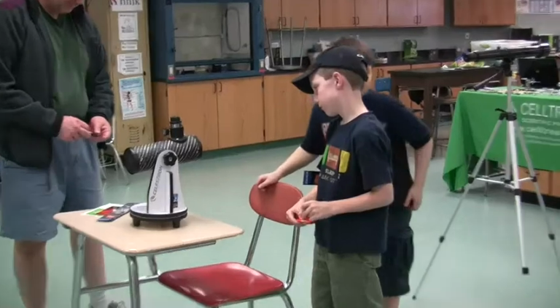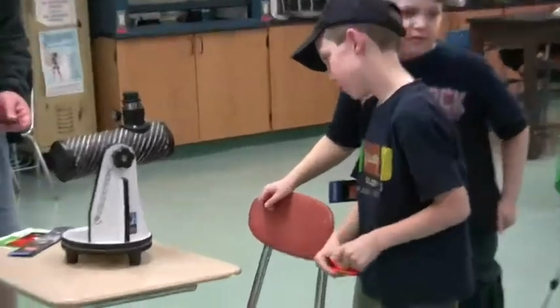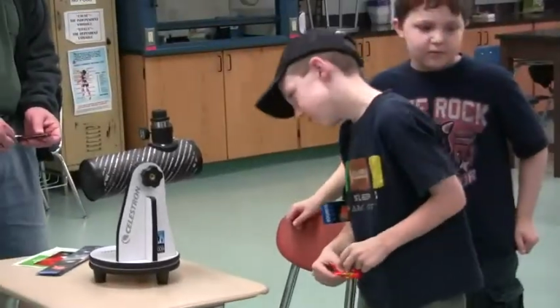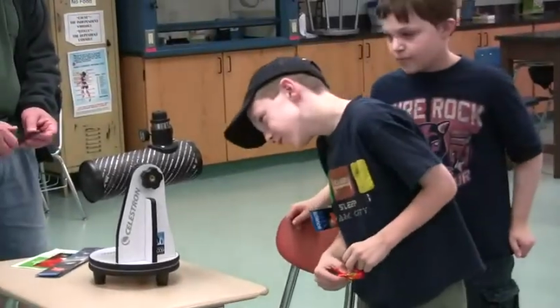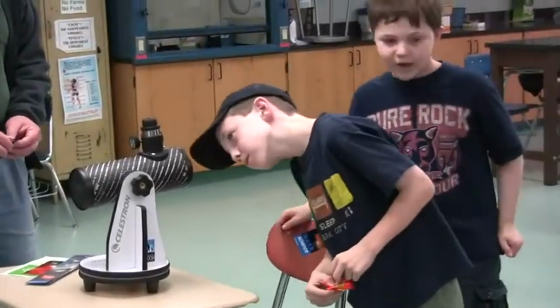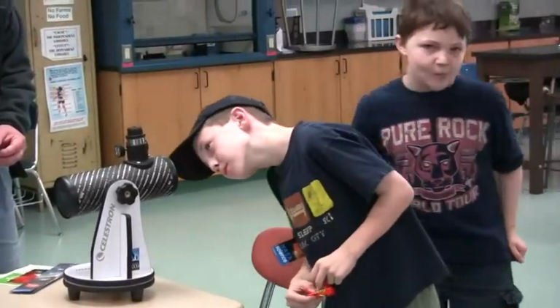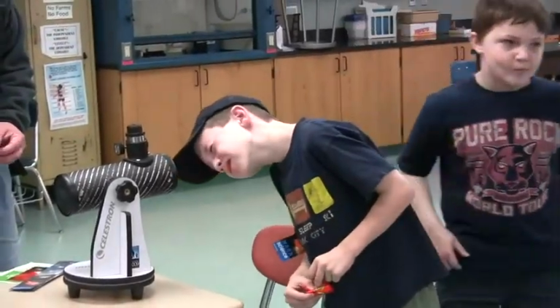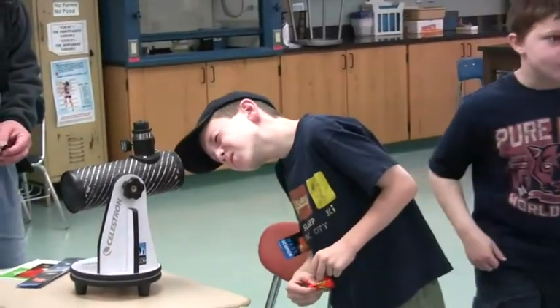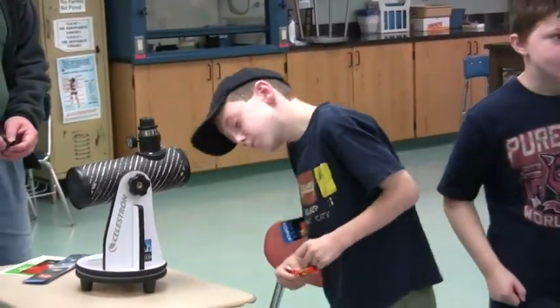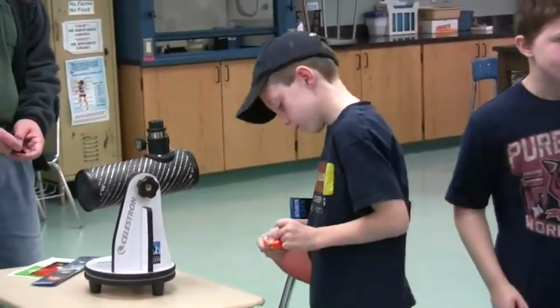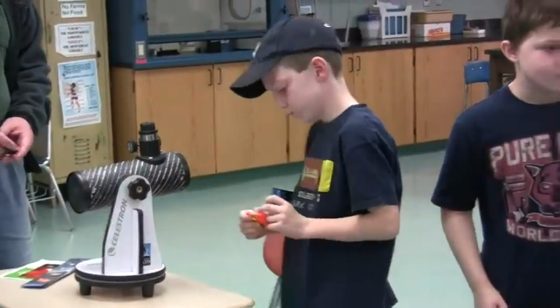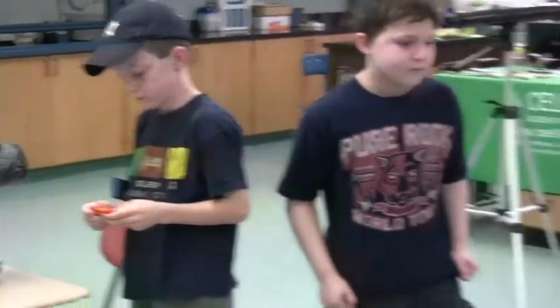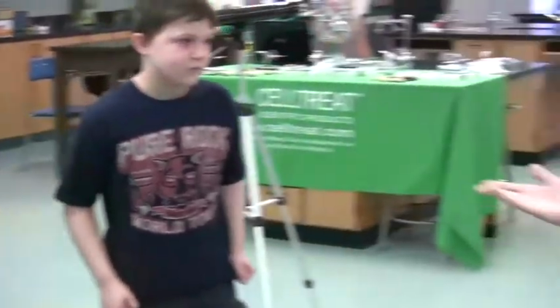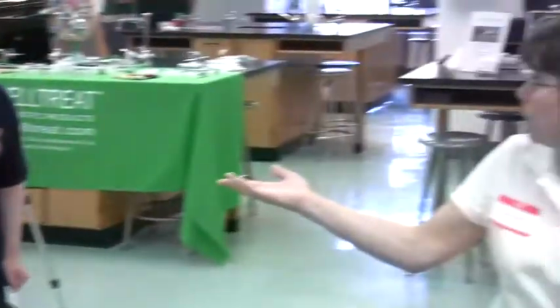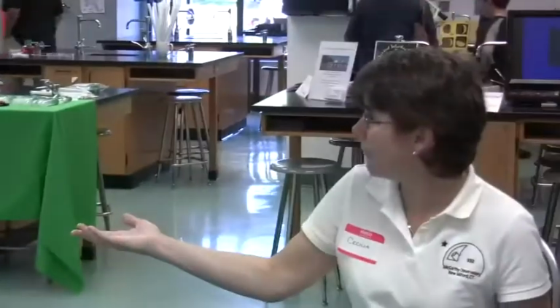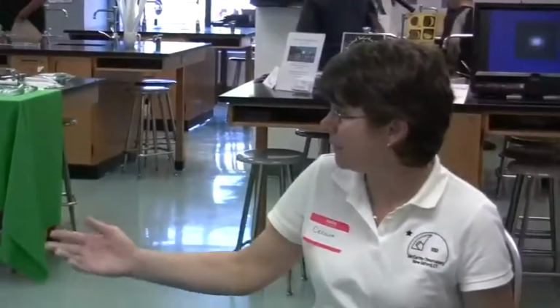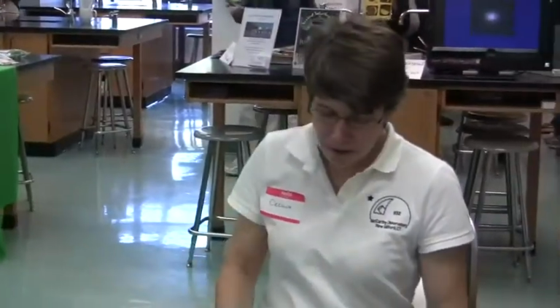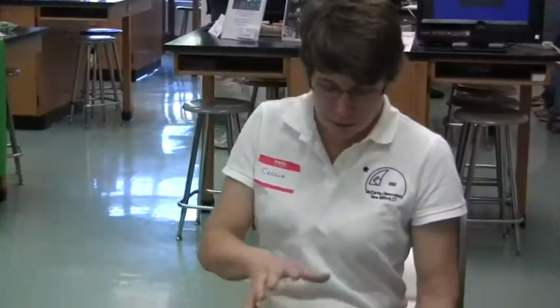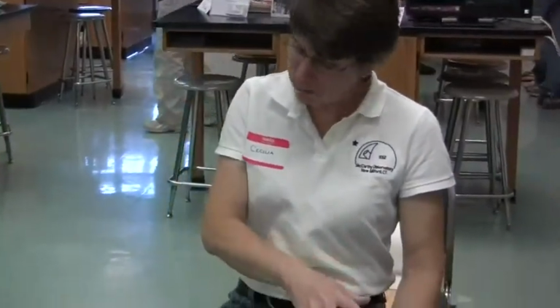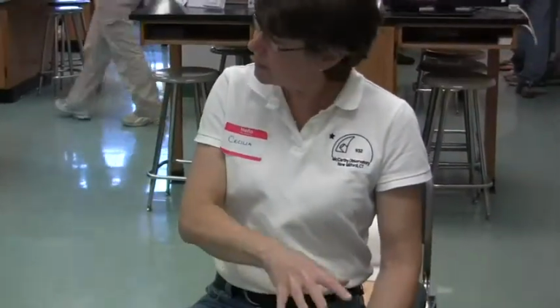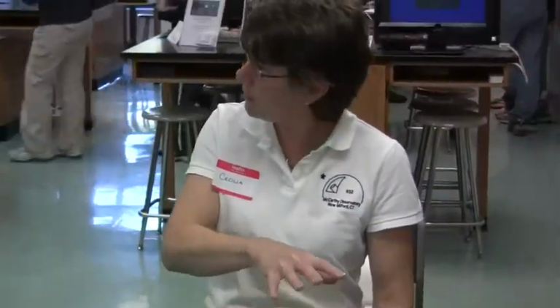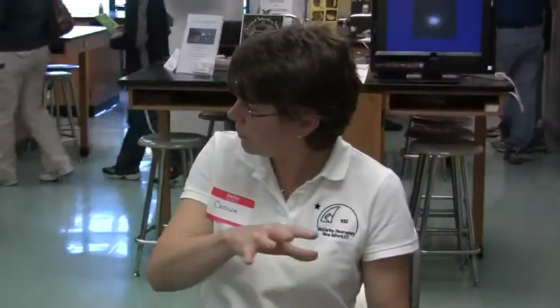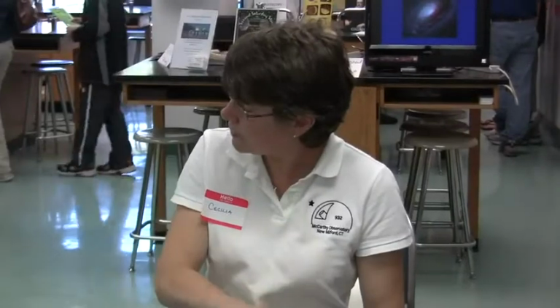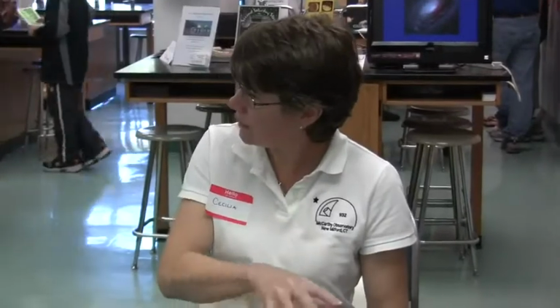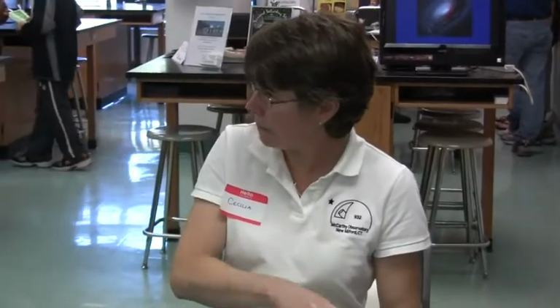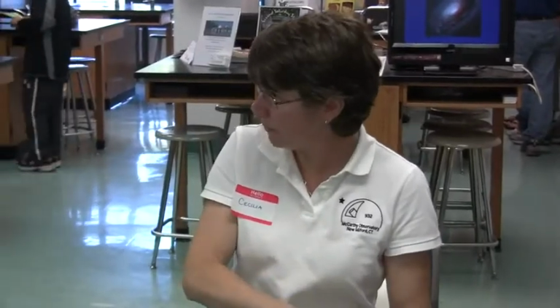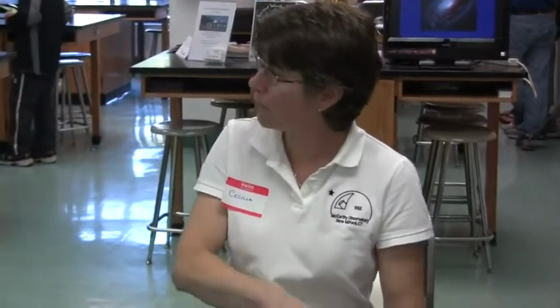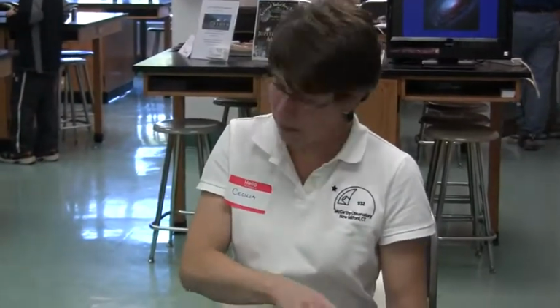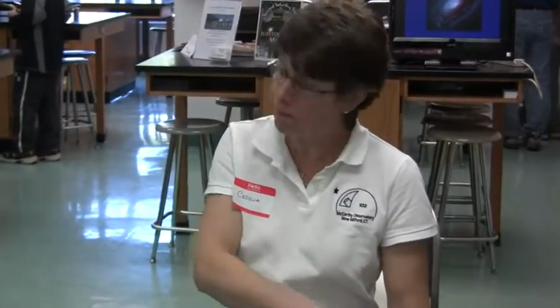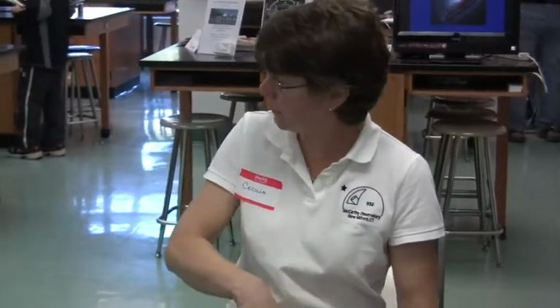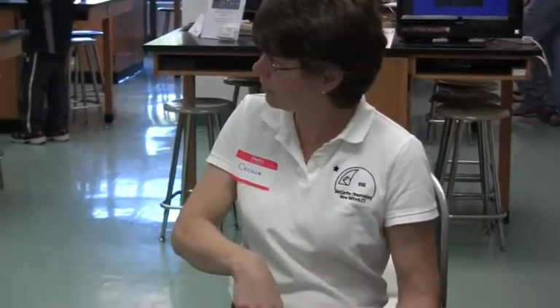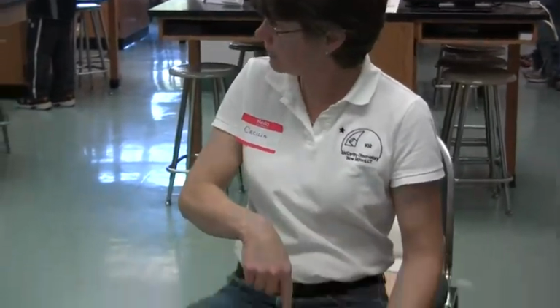There's a mirror back there, right? That's called a reflector telescope — a mirror that reflects. So what we're doing with this is we're going to turn this into a mirror, or a much bigger reflector telescope.